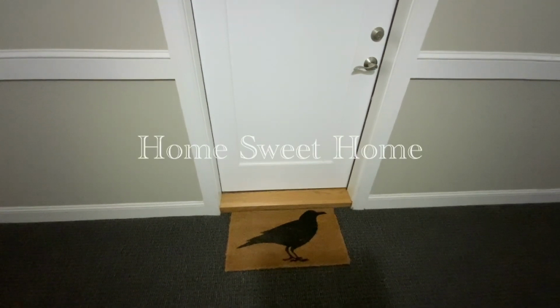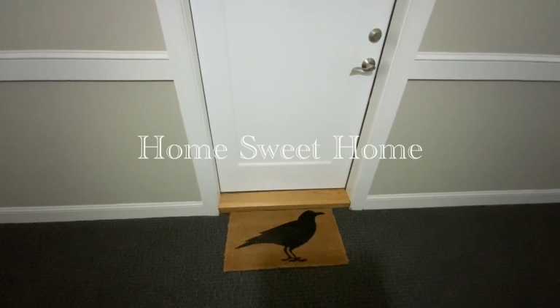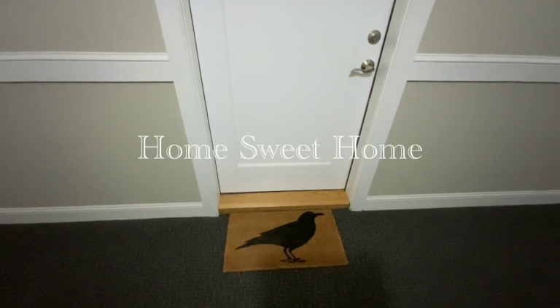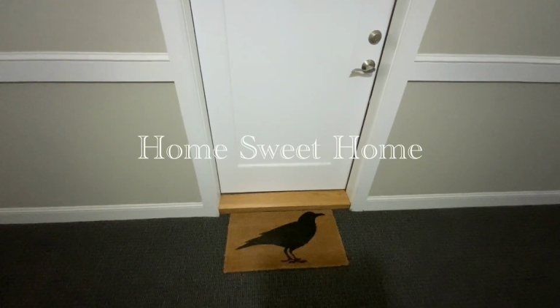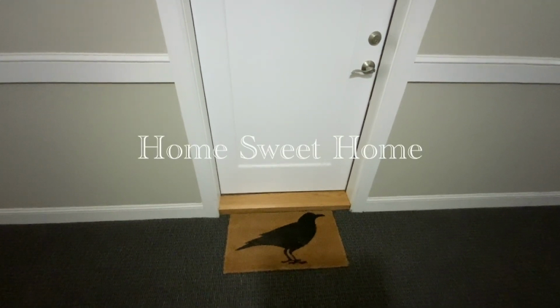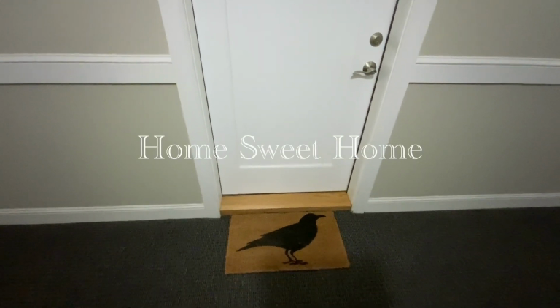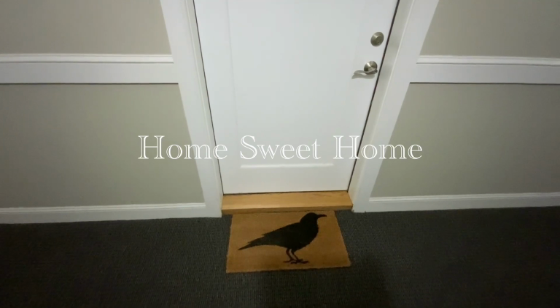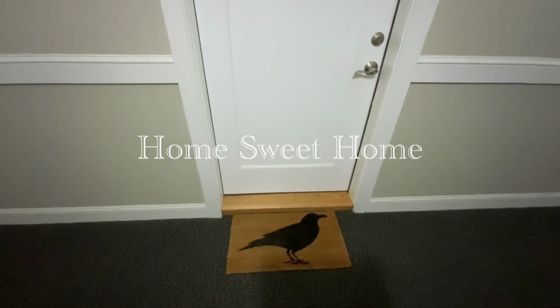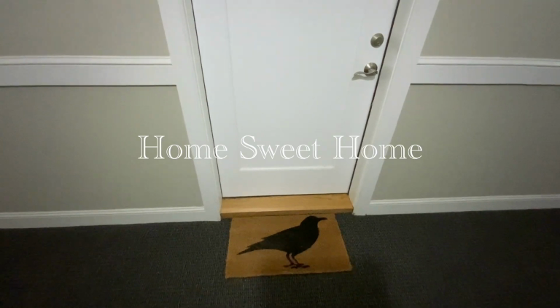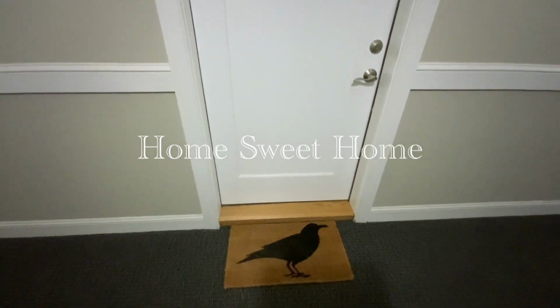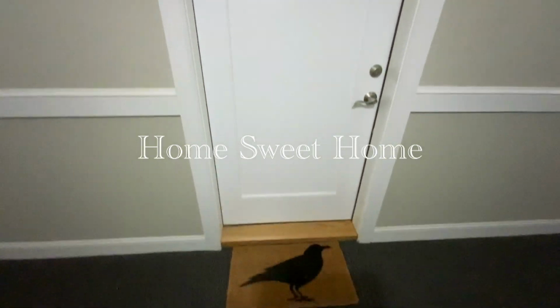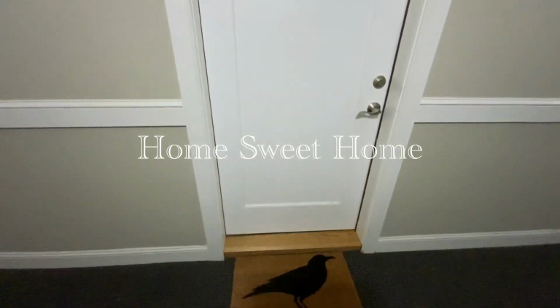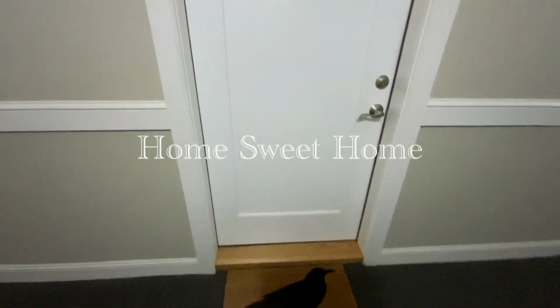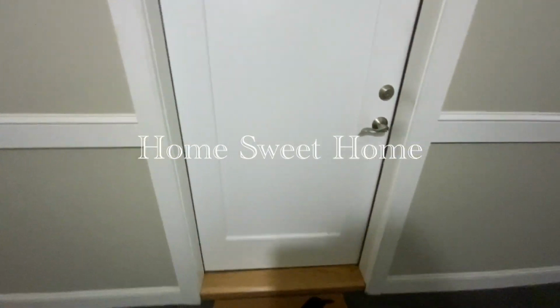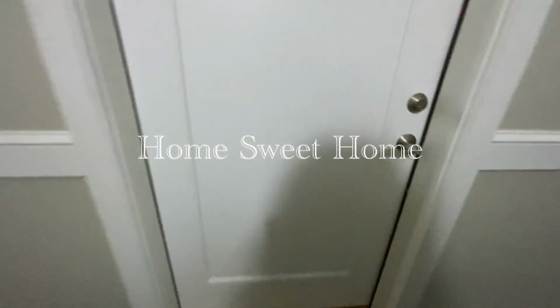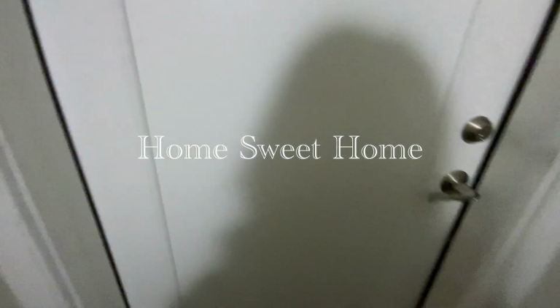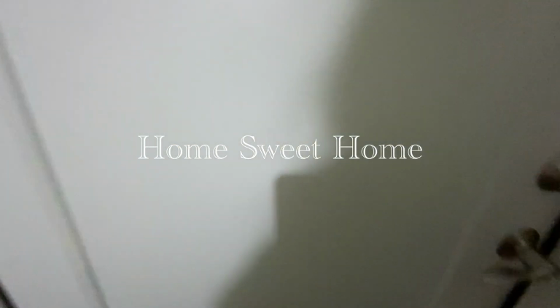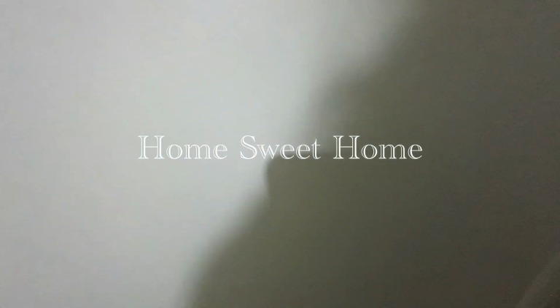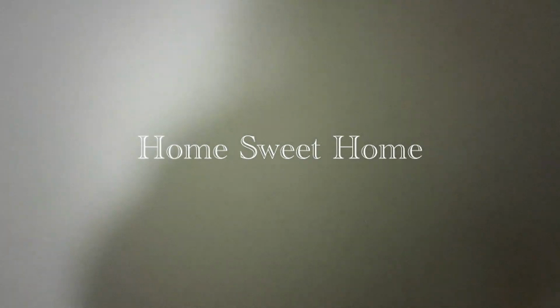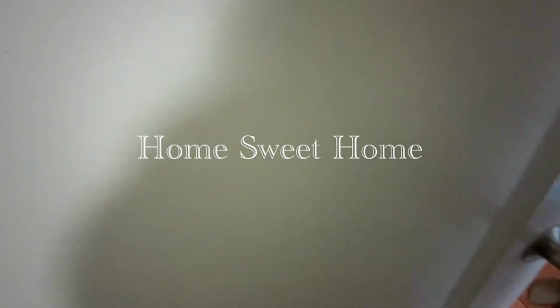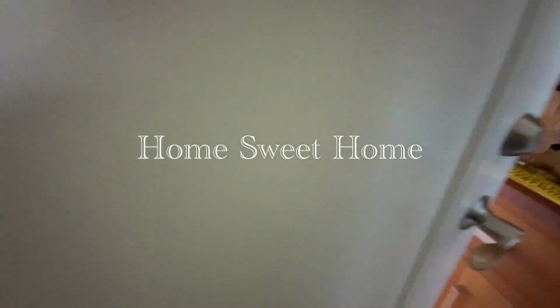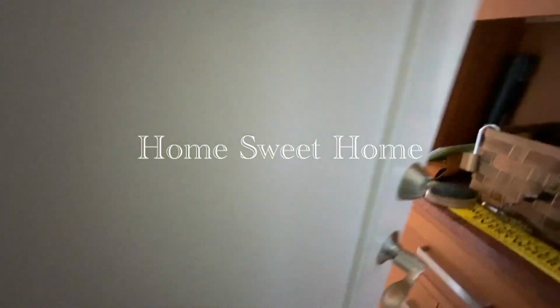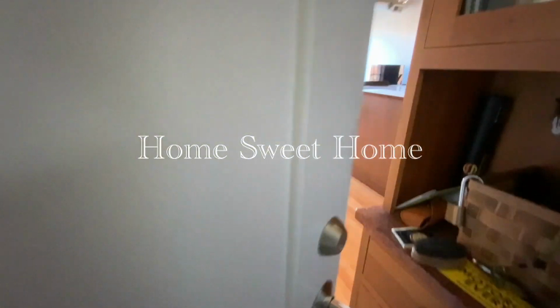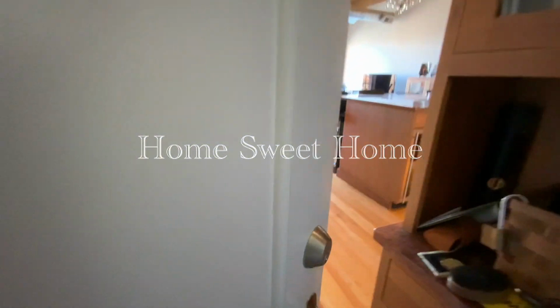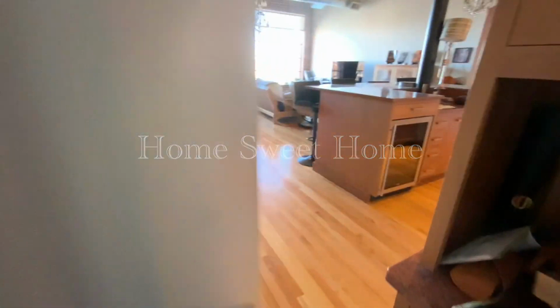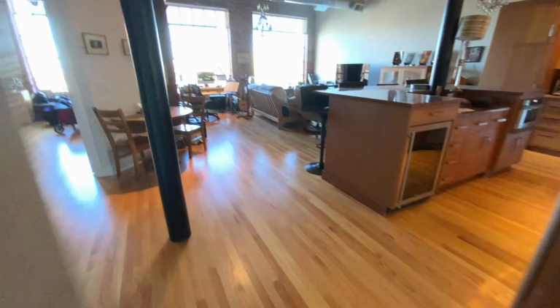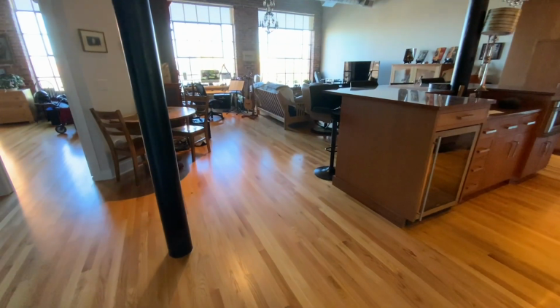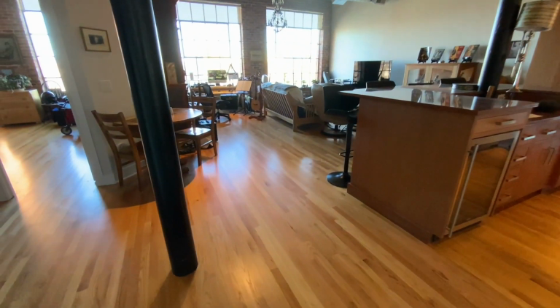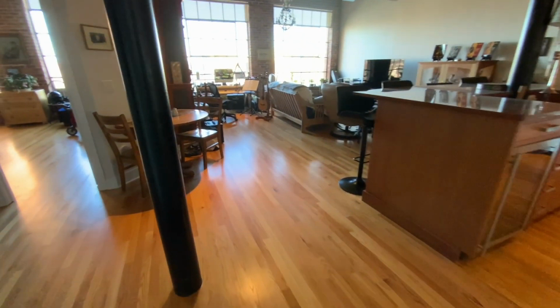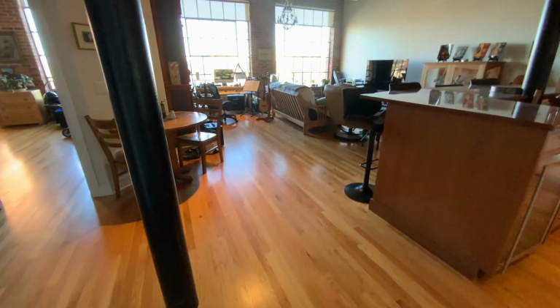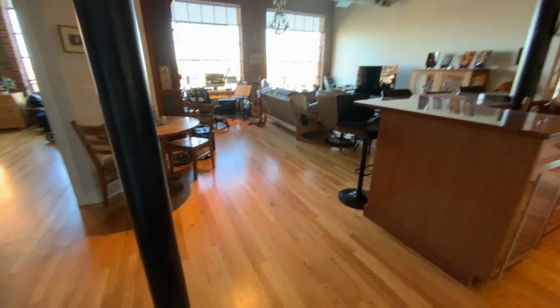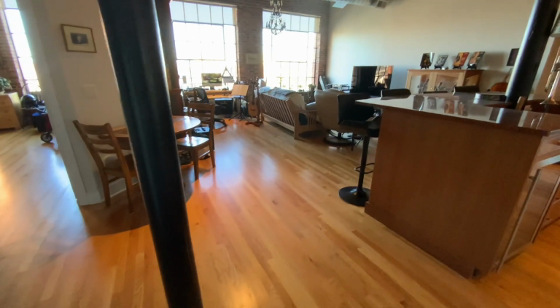Hello friends, this is a tour of my home in Lowell and here's what we have when we come in.